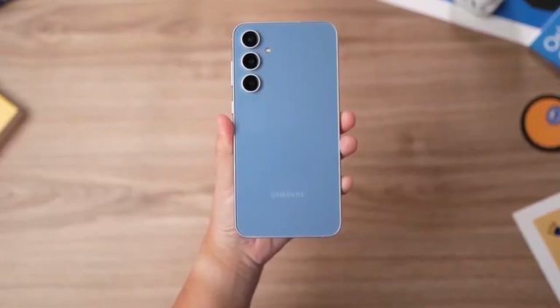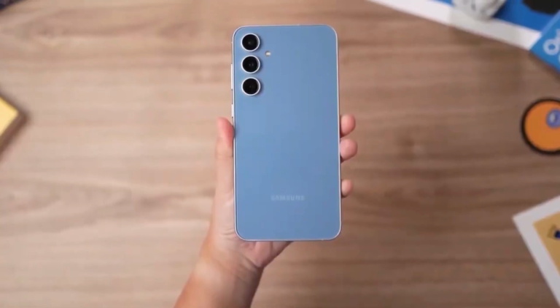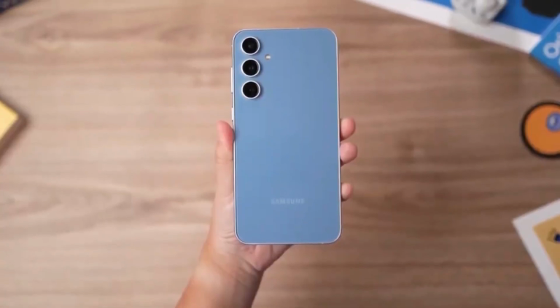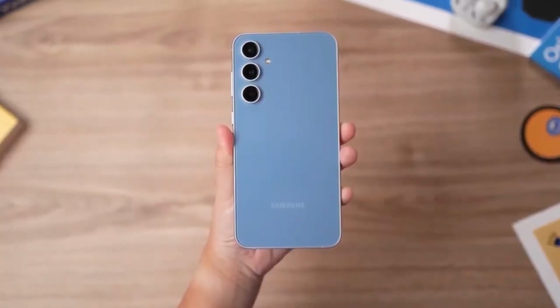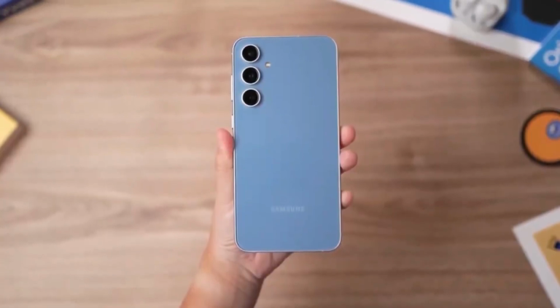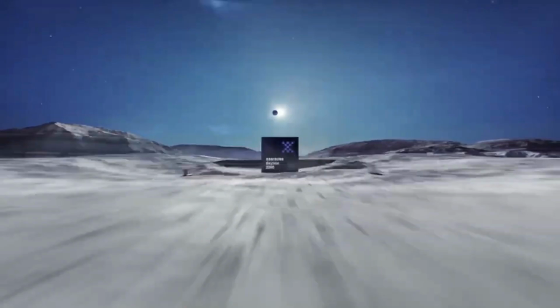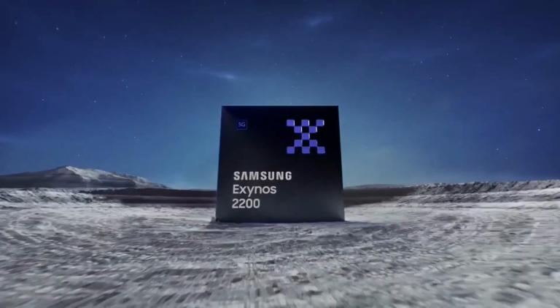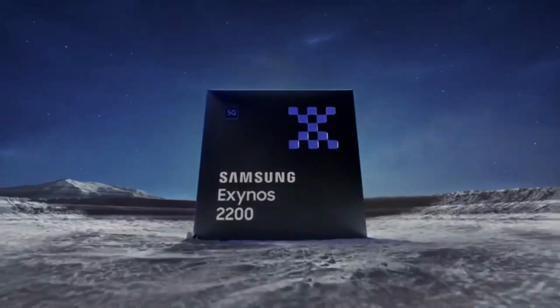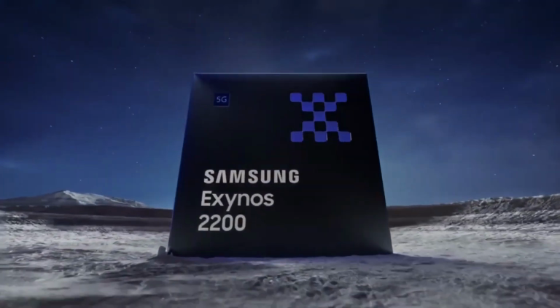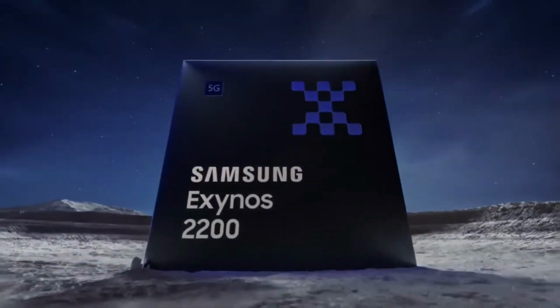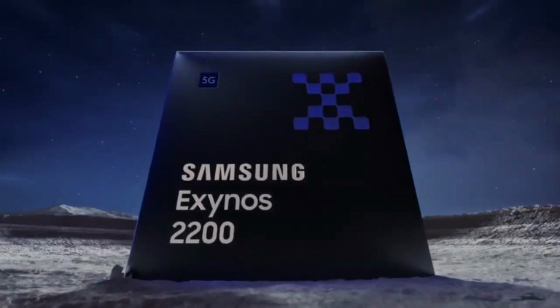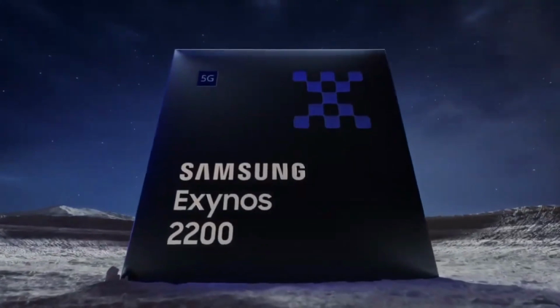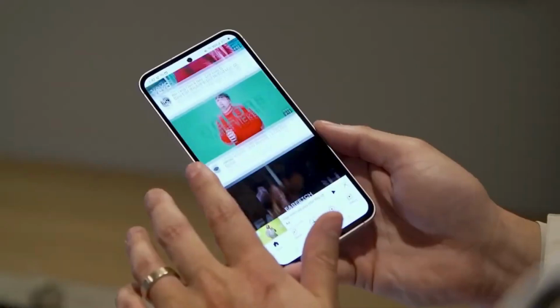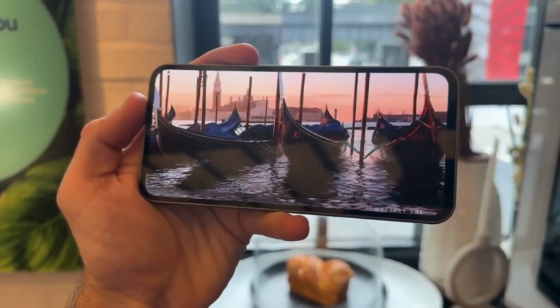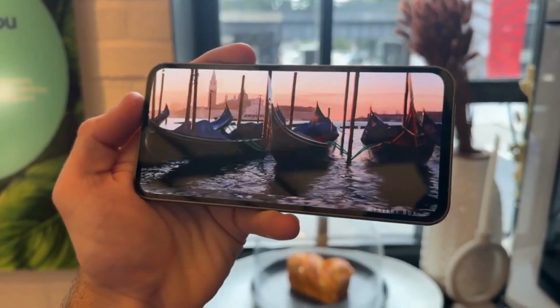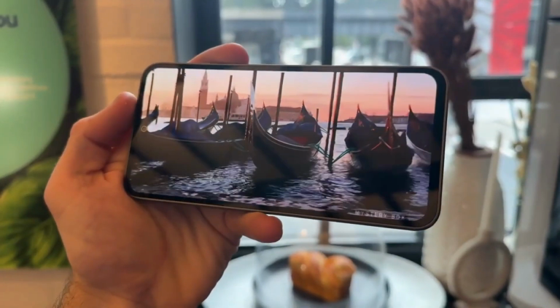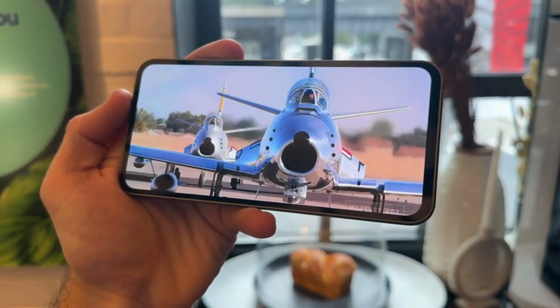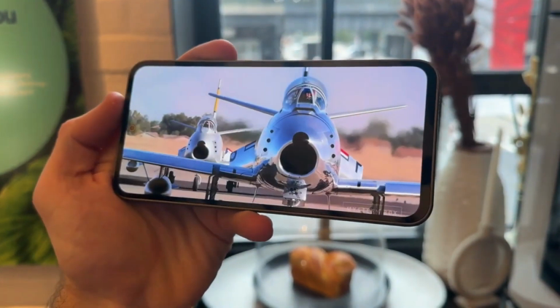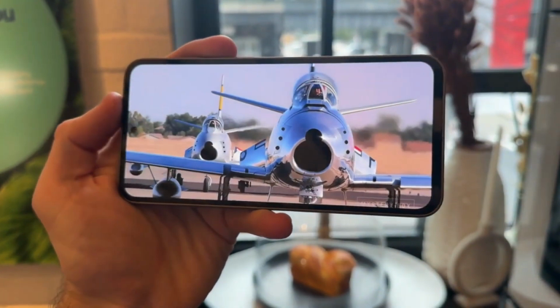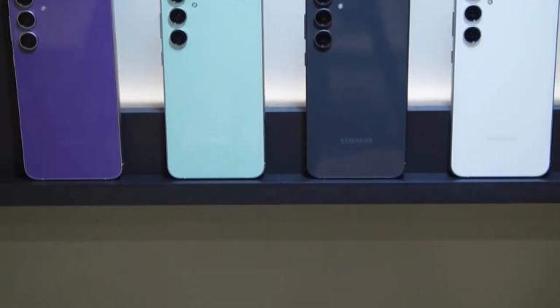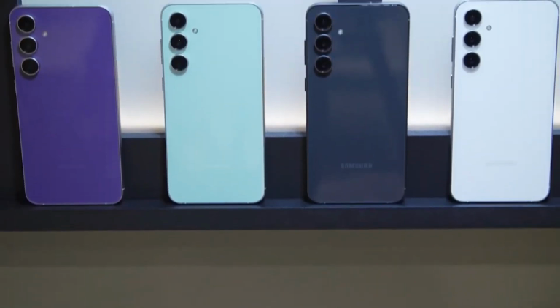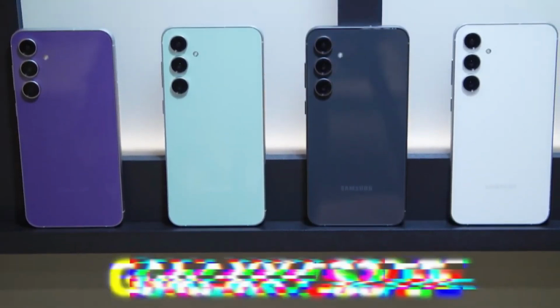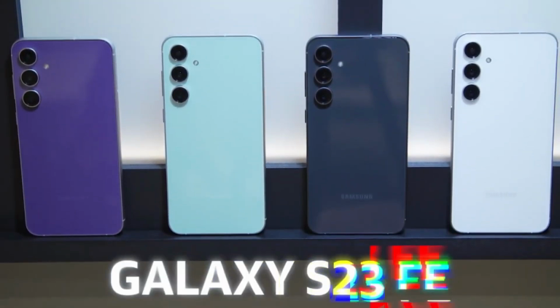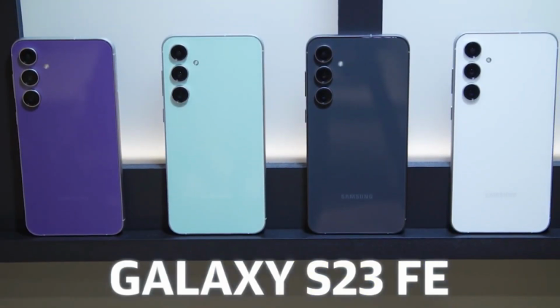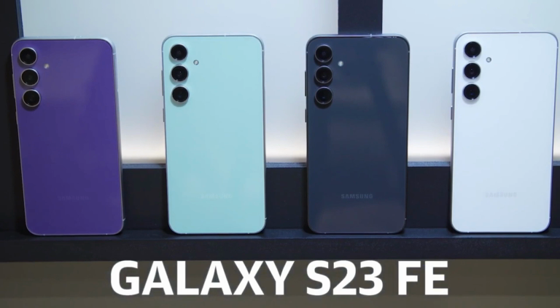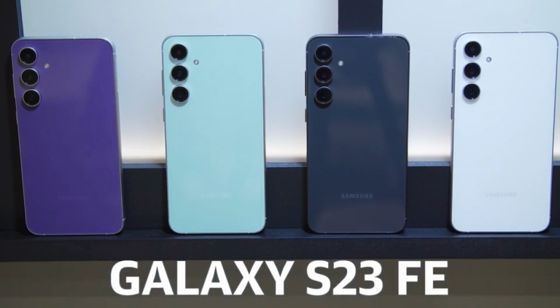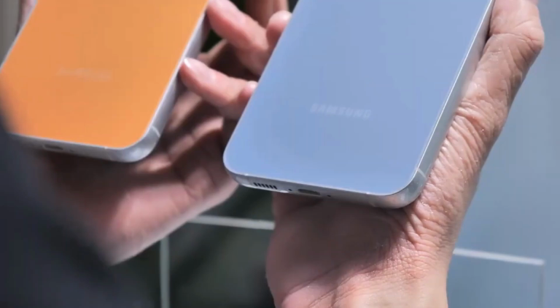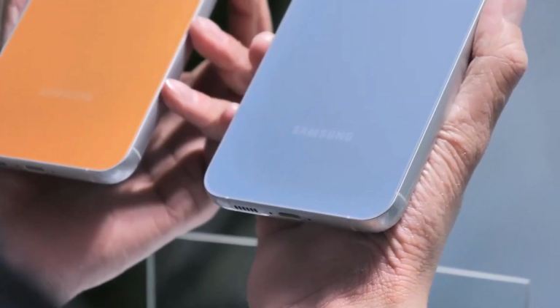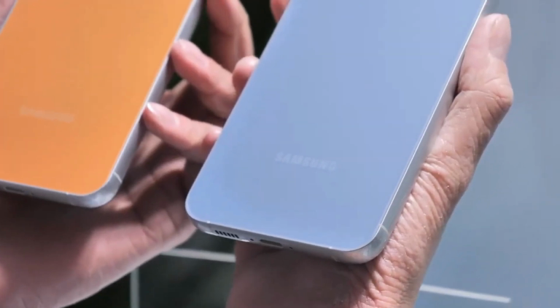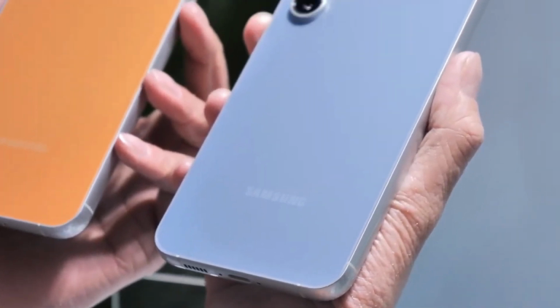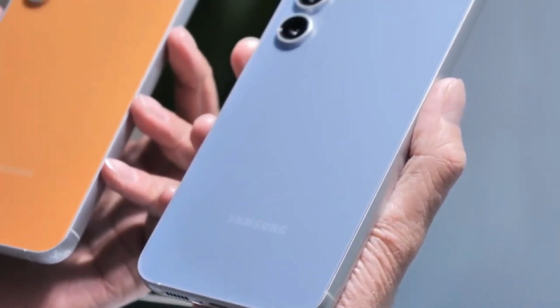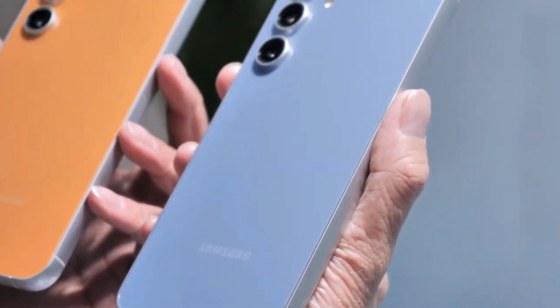In specific regions, the Galaxy S23 FE uses the Snapdragon 8 Gen 1 SoC from Qualcomm, while in others it relies on the Exynos 2200 chip, developed by Samsung.